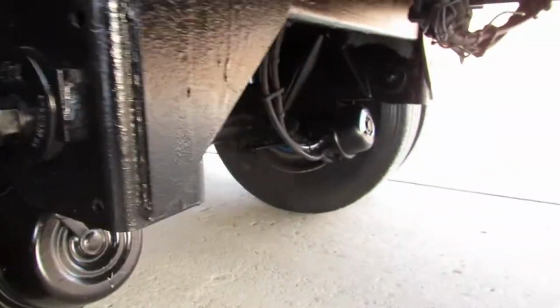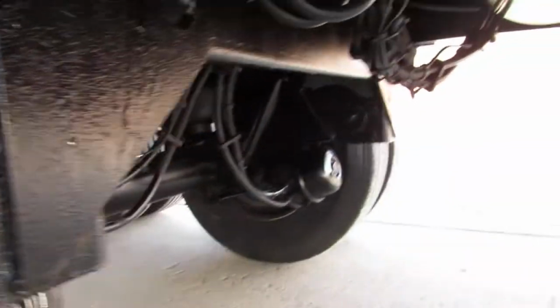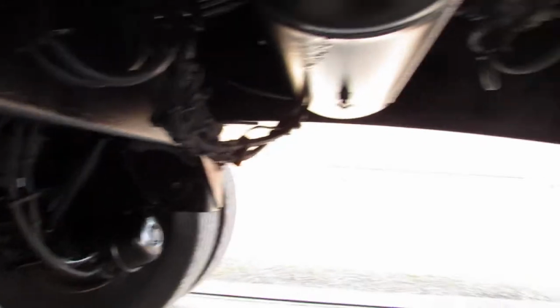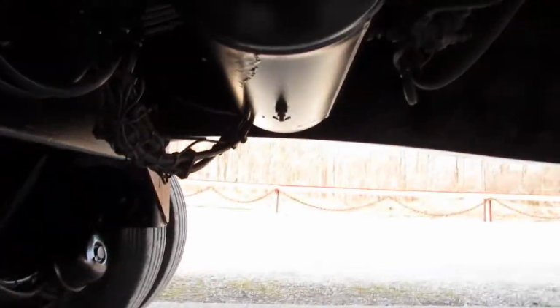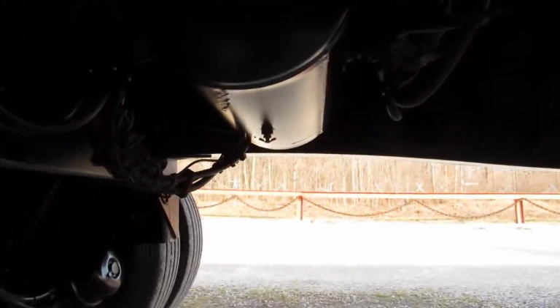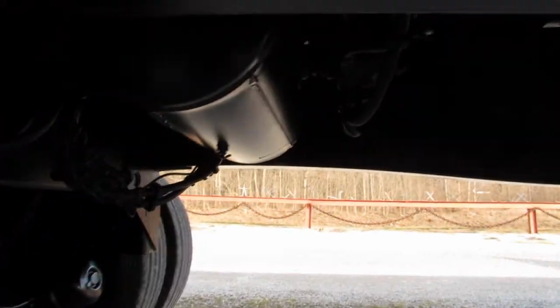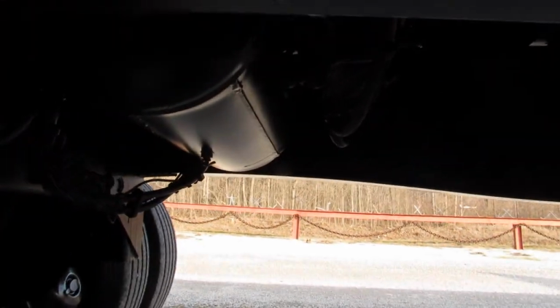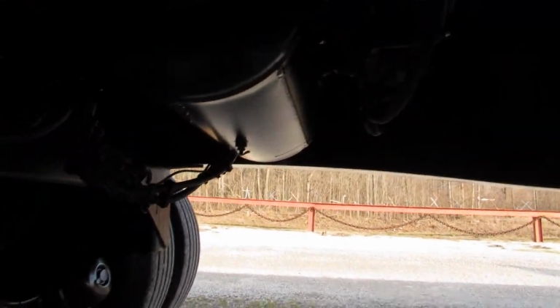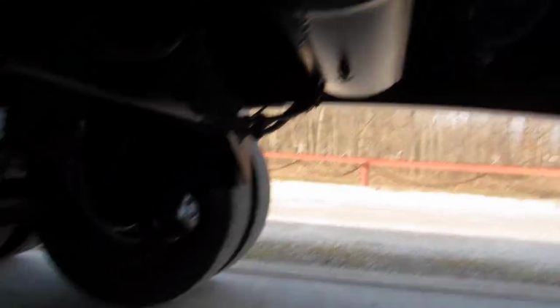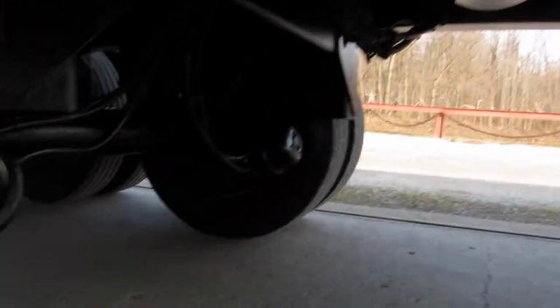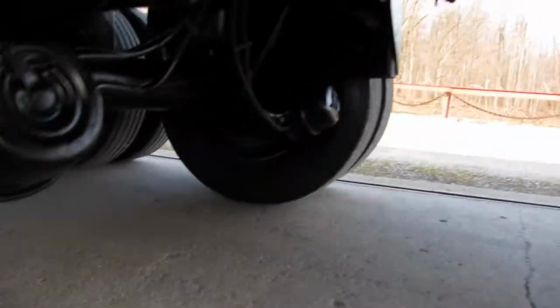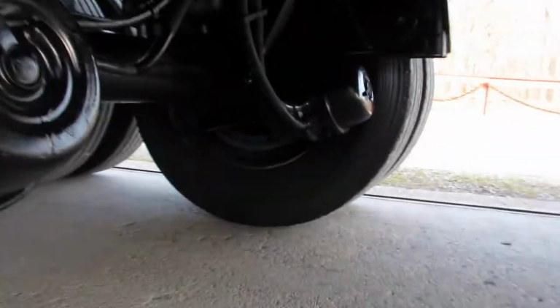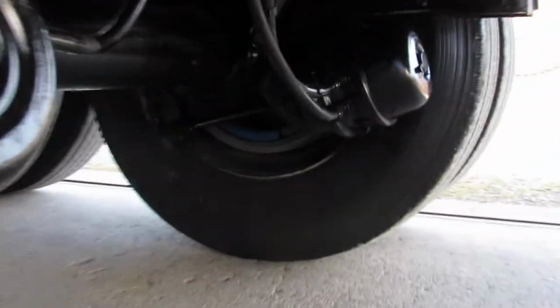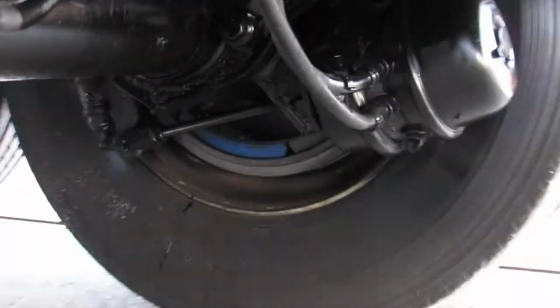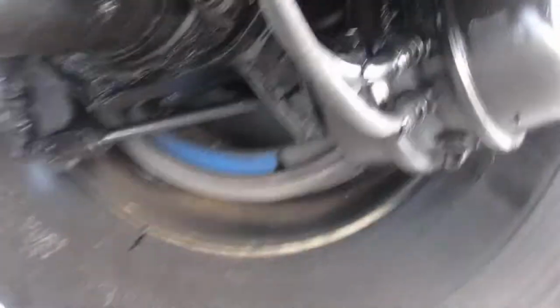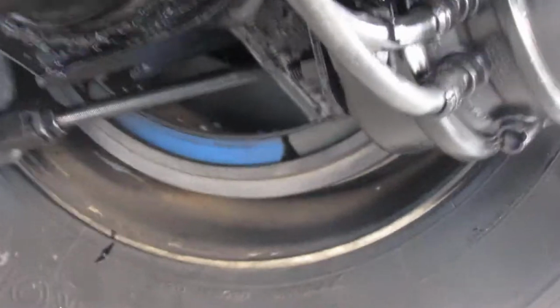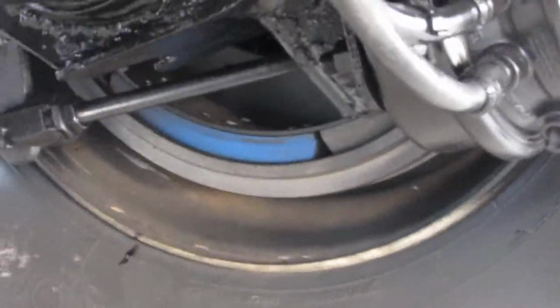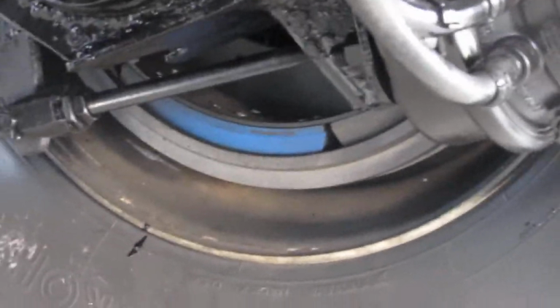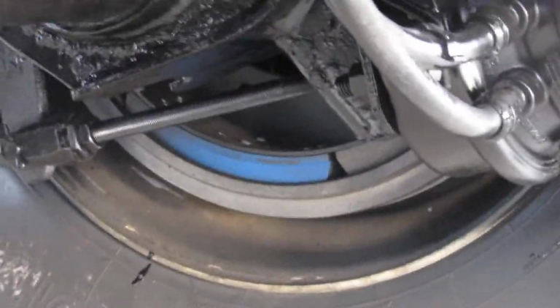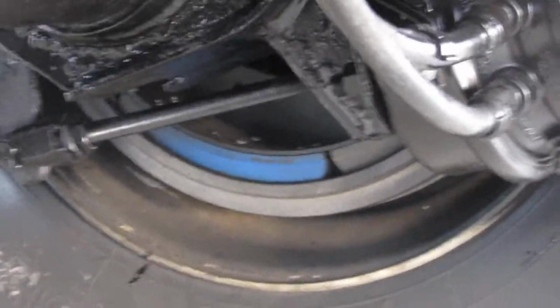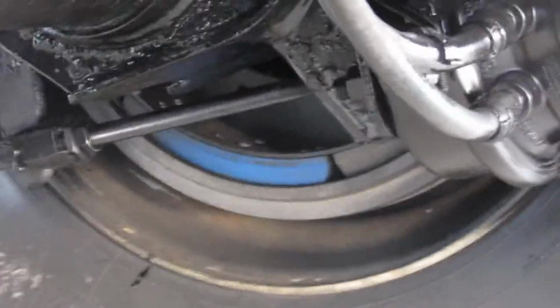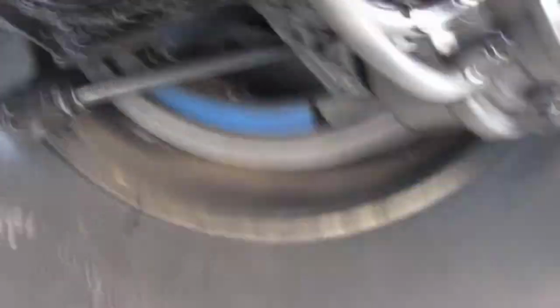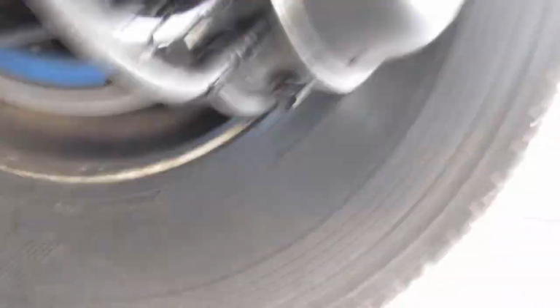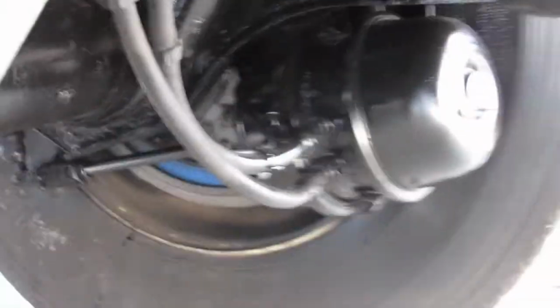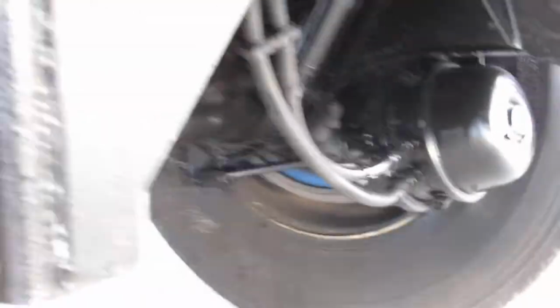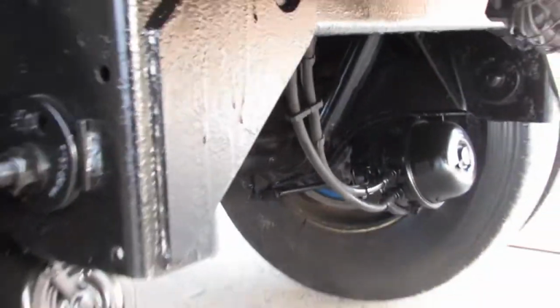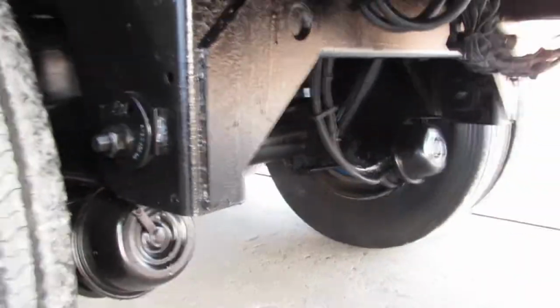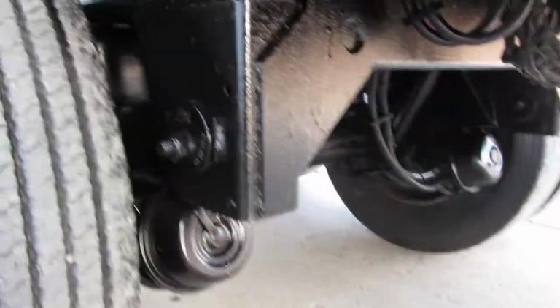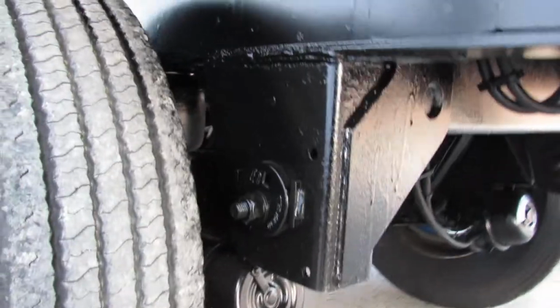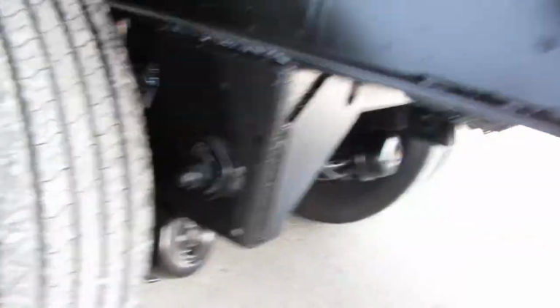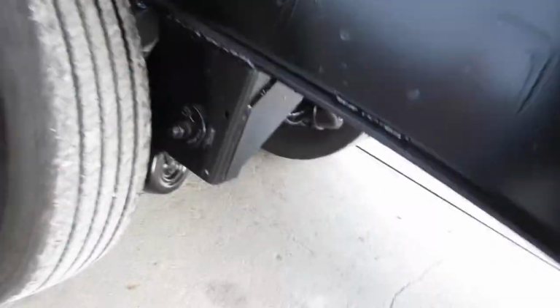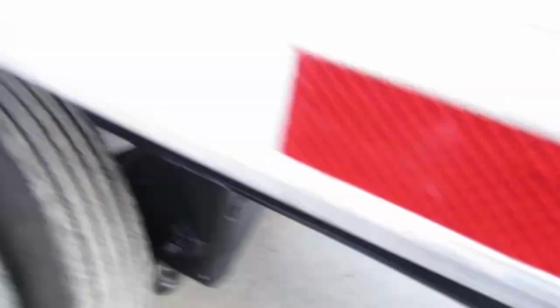Another great feature on this unit — it did get a brand new air tank. Scrolling across here you can see brand new drums and brakes on this unit, all four brake assemblies.